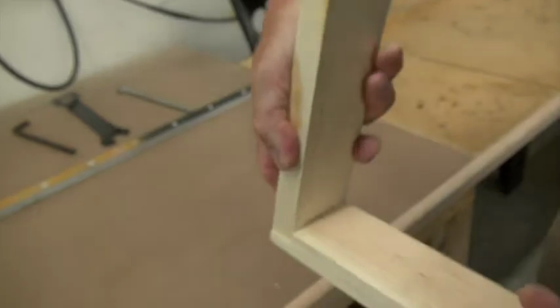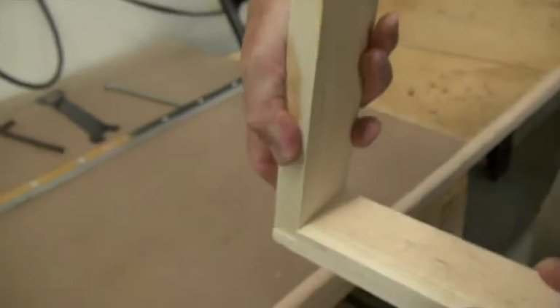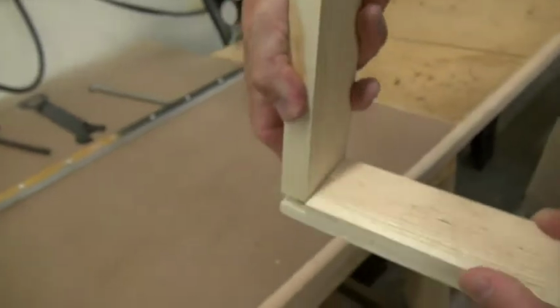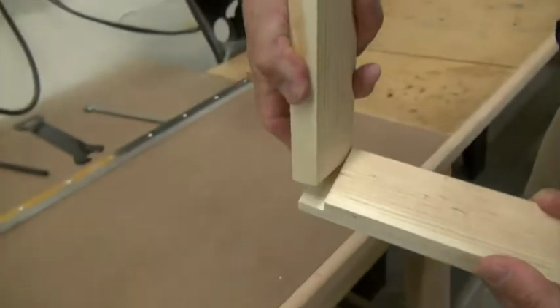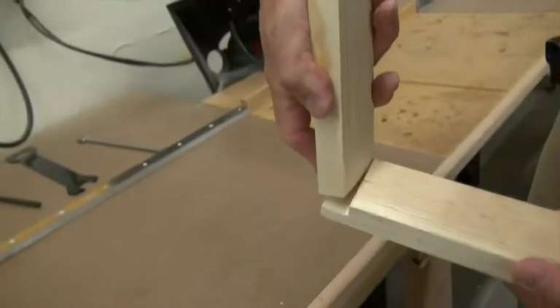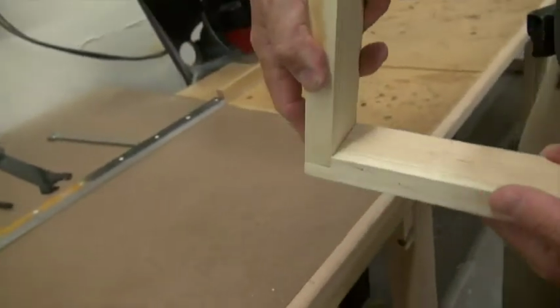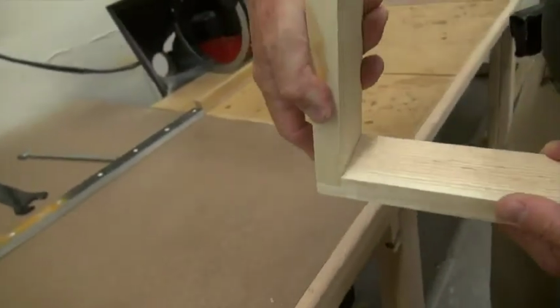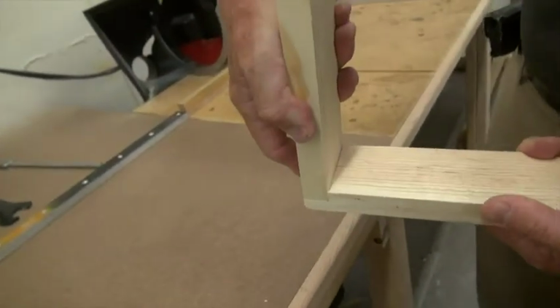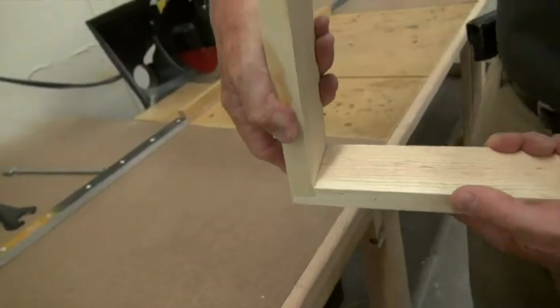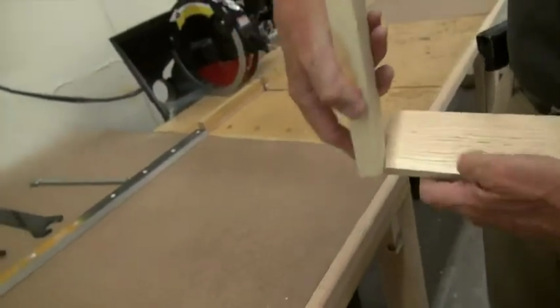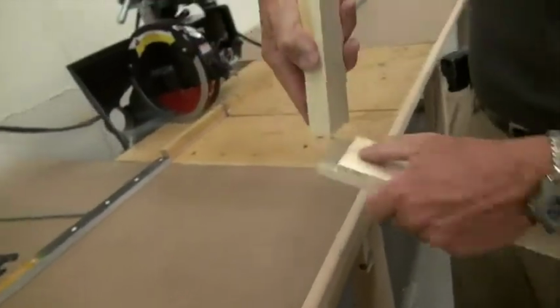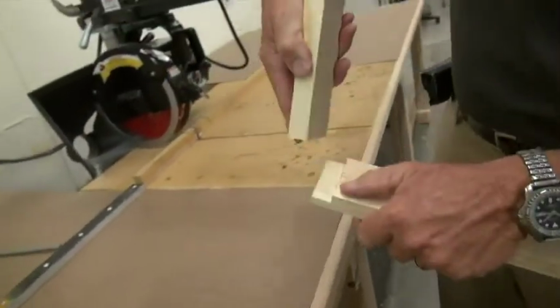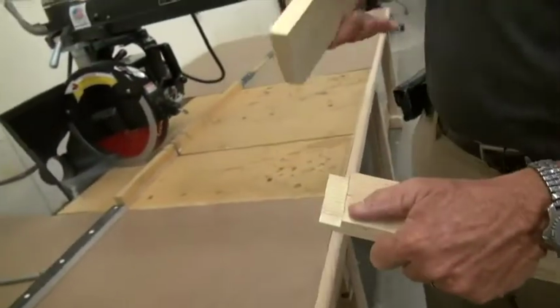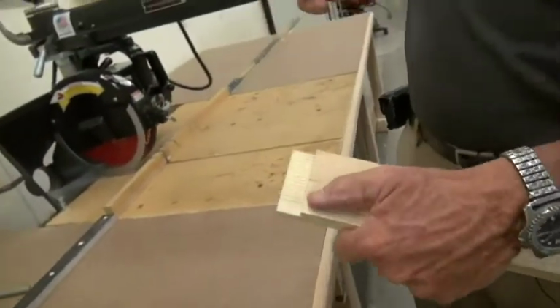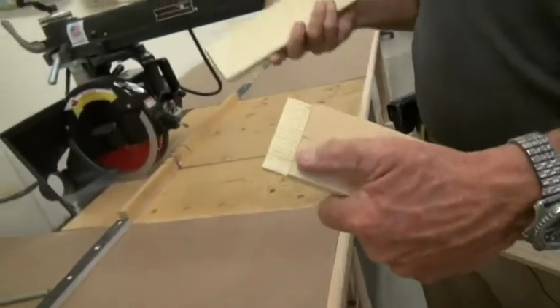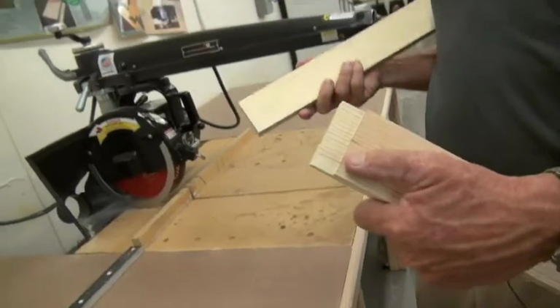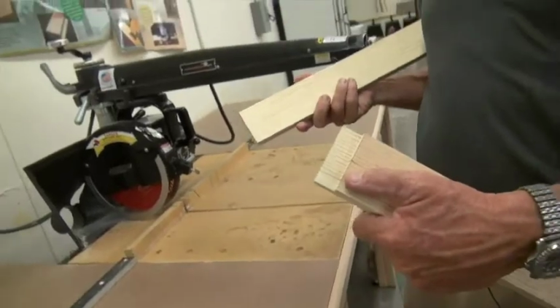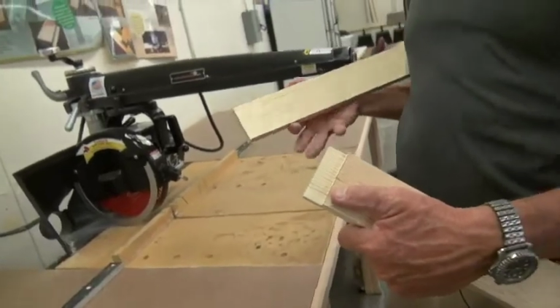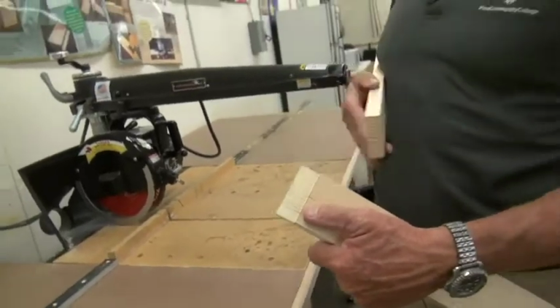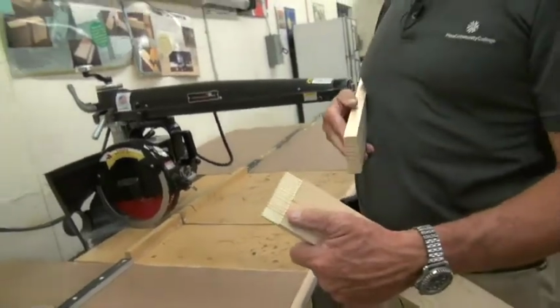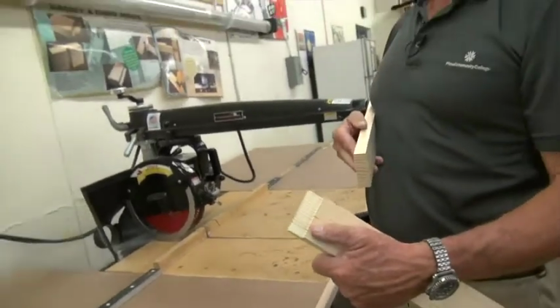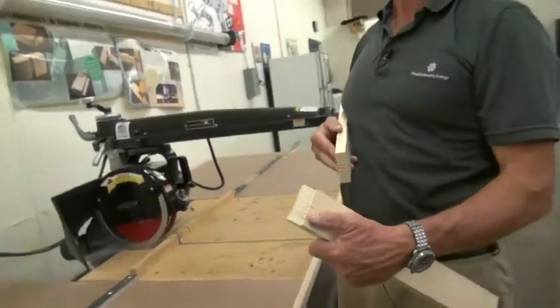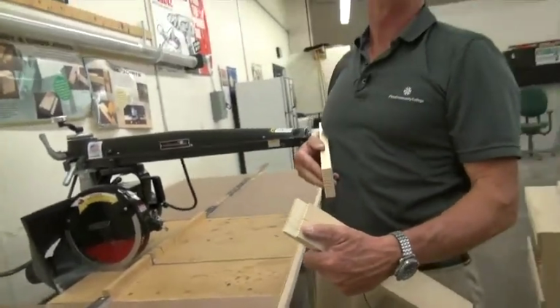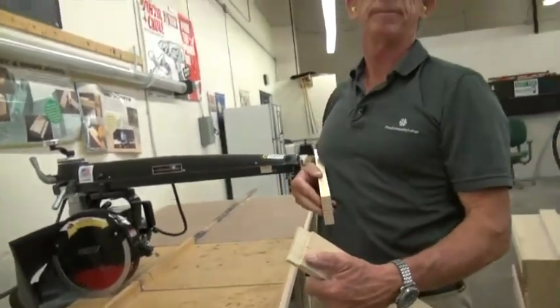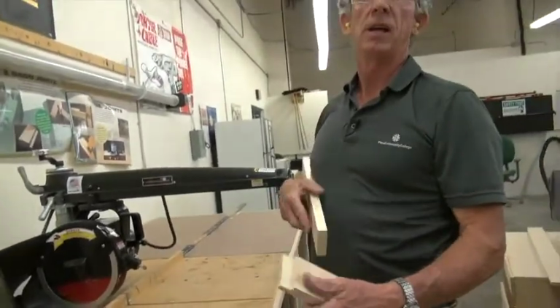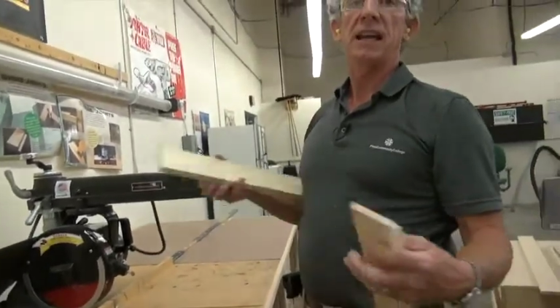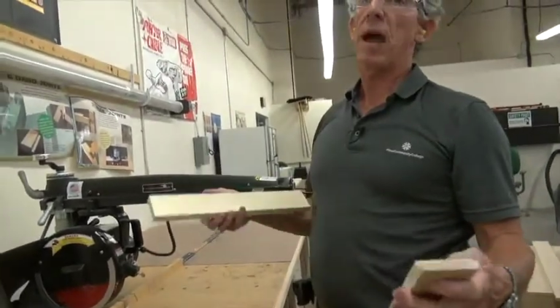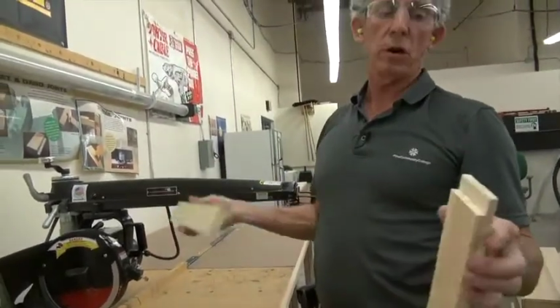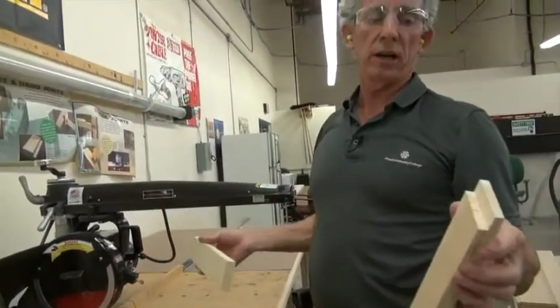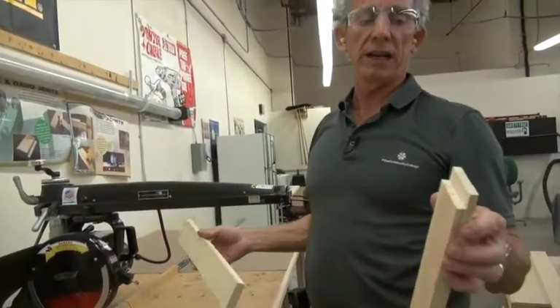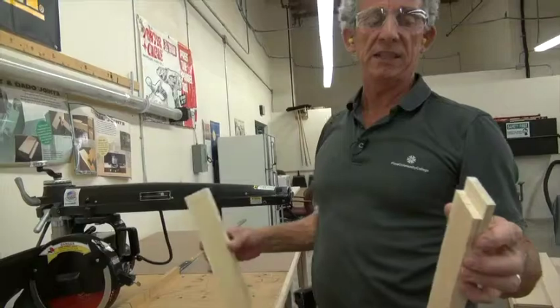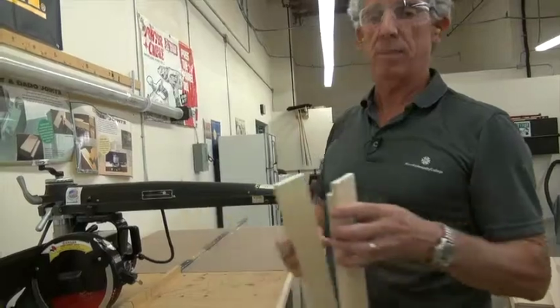There is the line. Because I put the board up and drew the line — if I take the line, I have taken too much off. That's a rabbet joint. Really, really nice and simple.